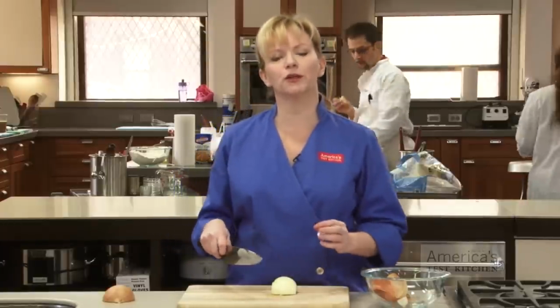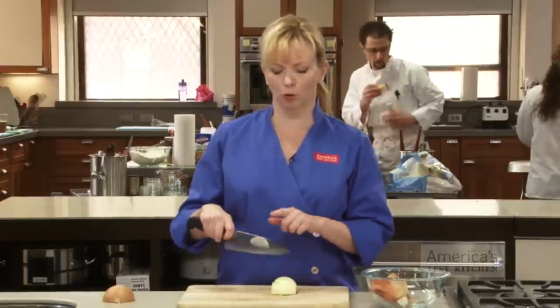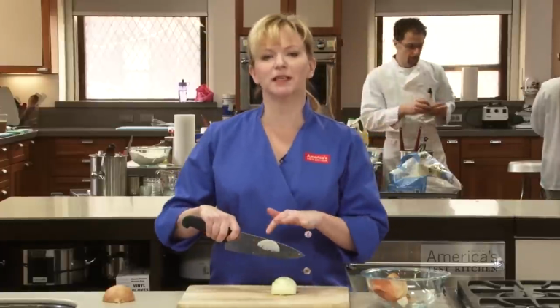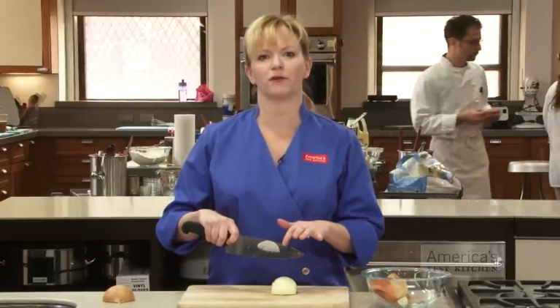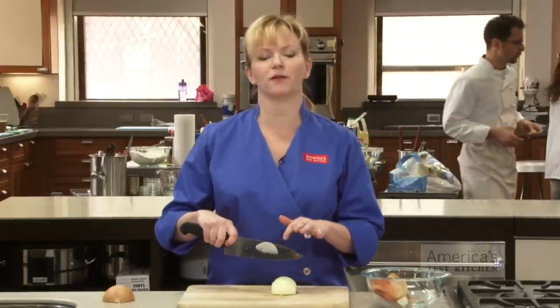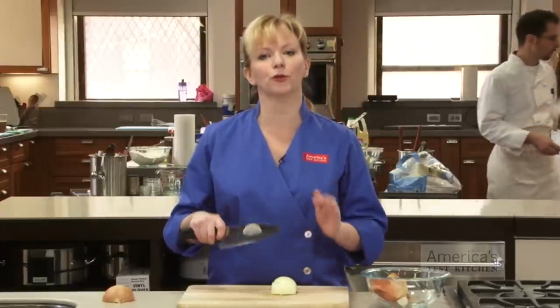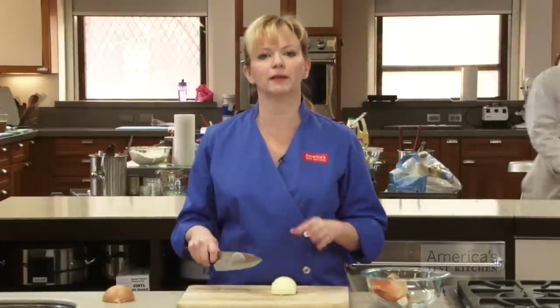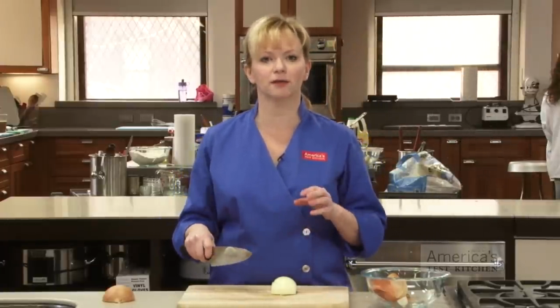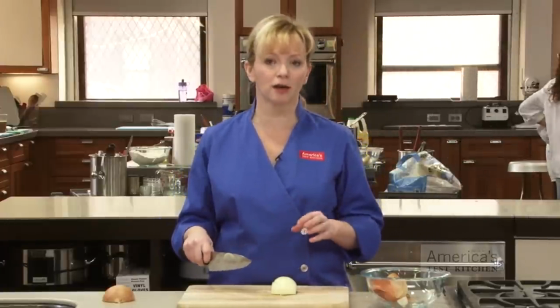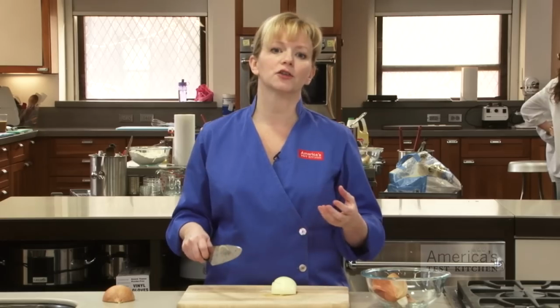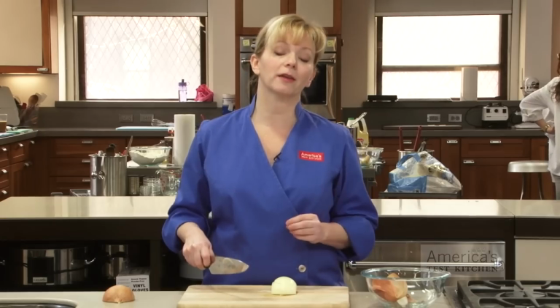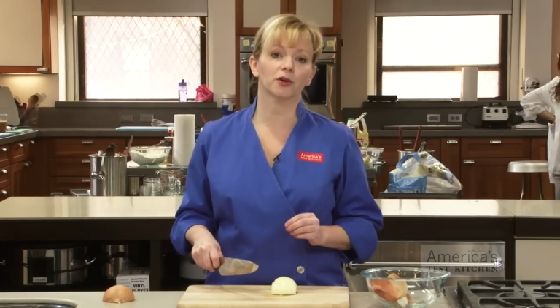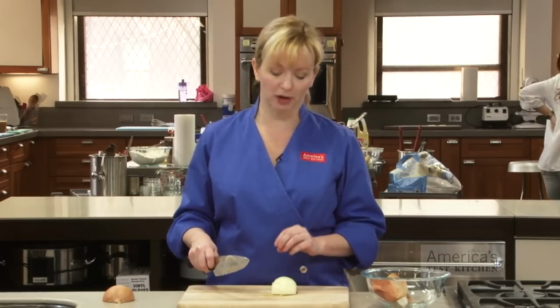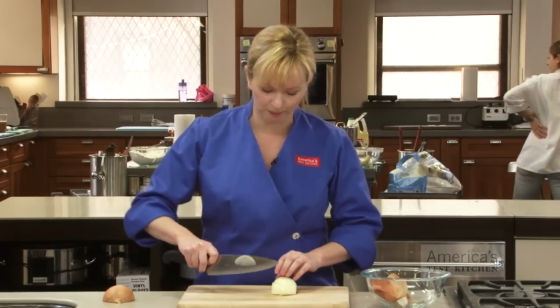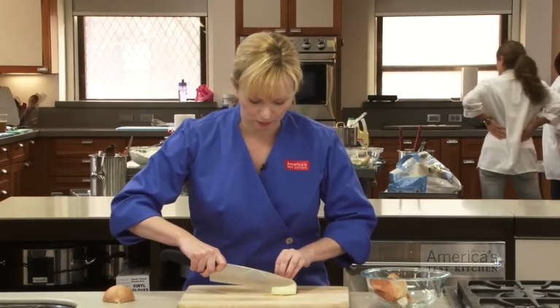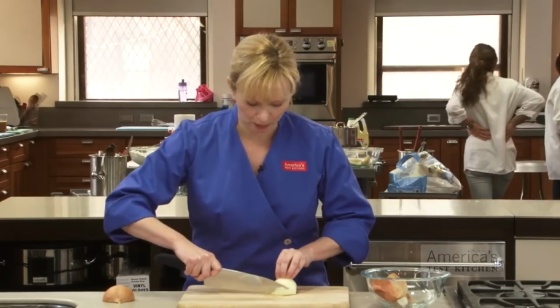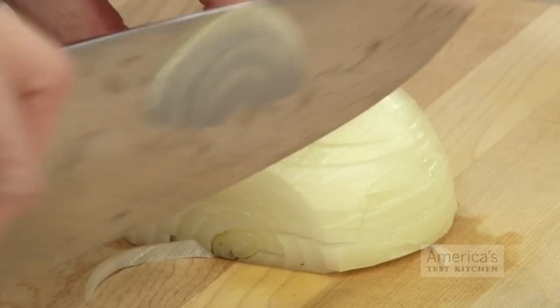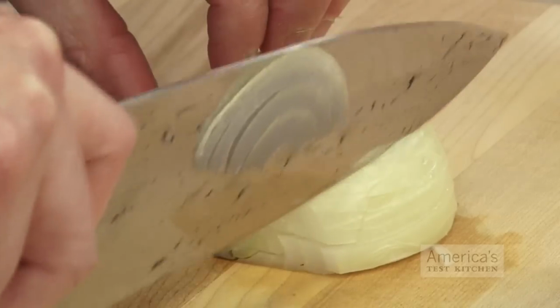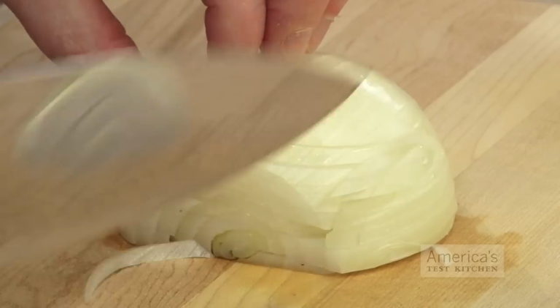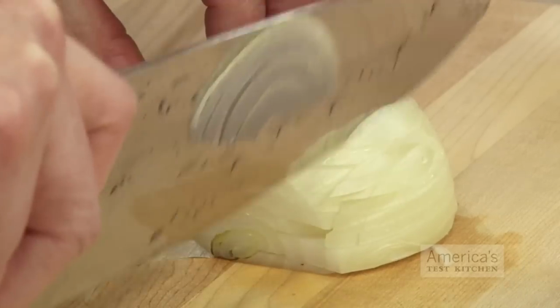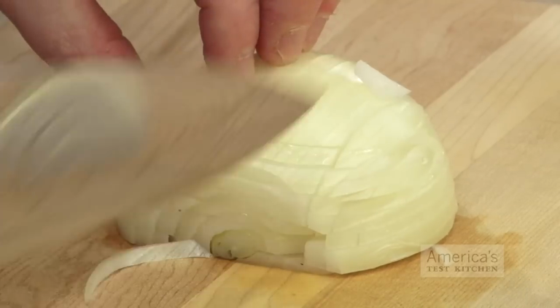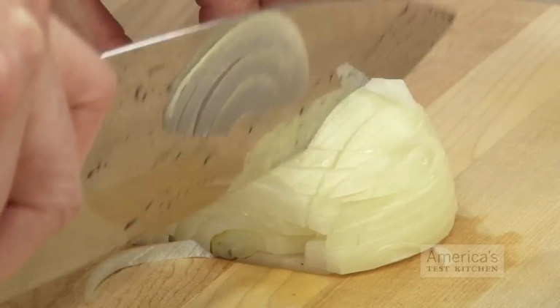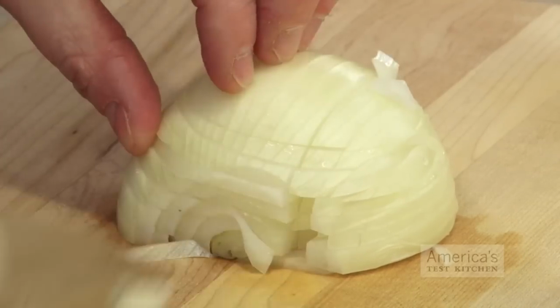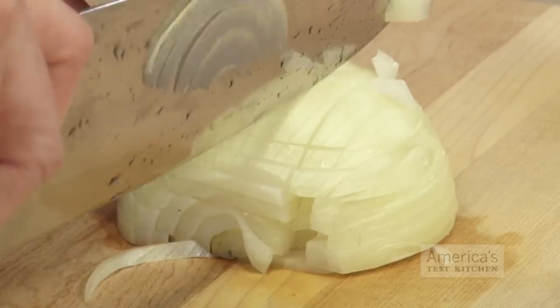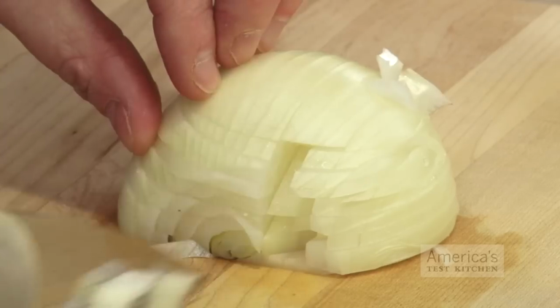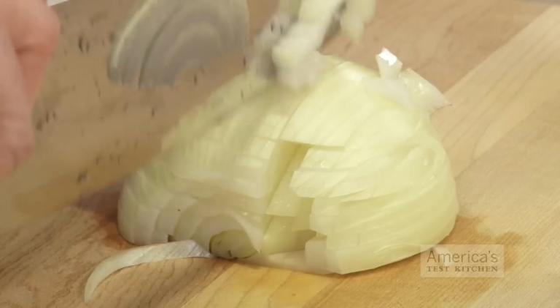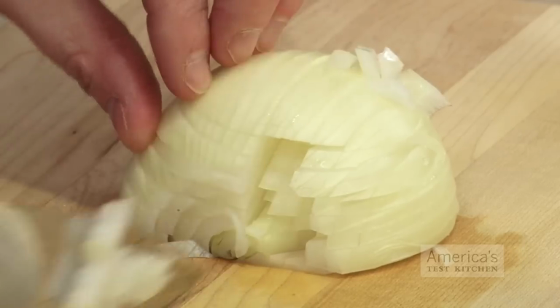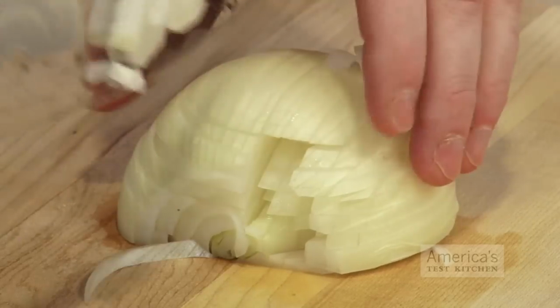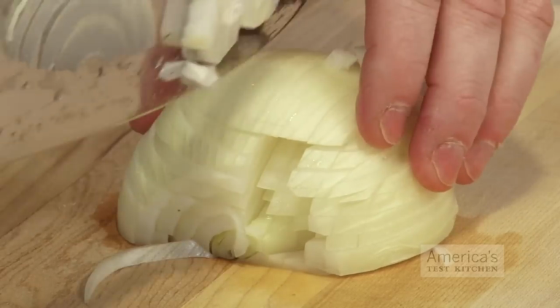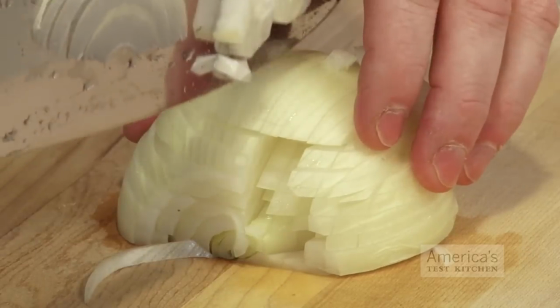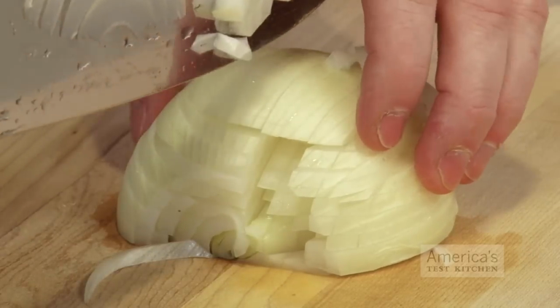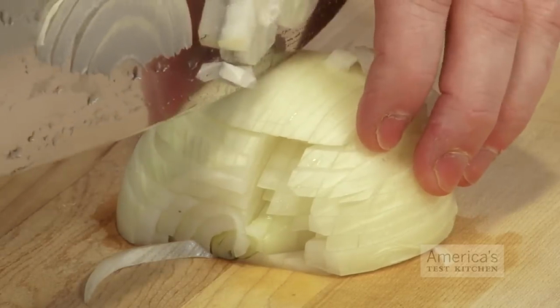With this cut, we're really using more the tip of the knife, and we're cradling the sides of the onion so that they don't start to fray apart. We'll make our first couple of cuts and then we can start to cradle the onion.